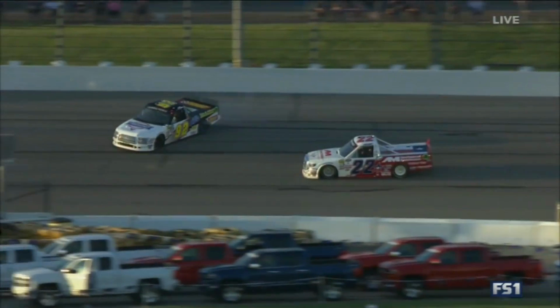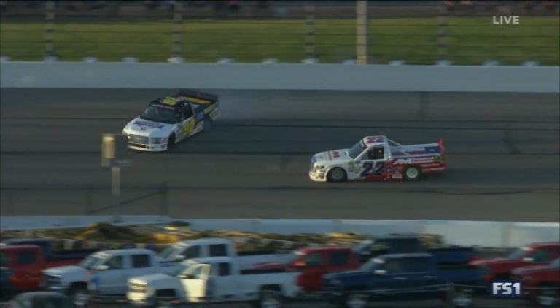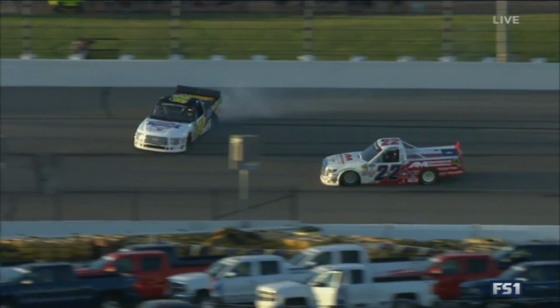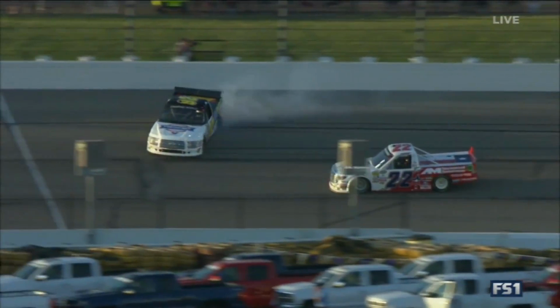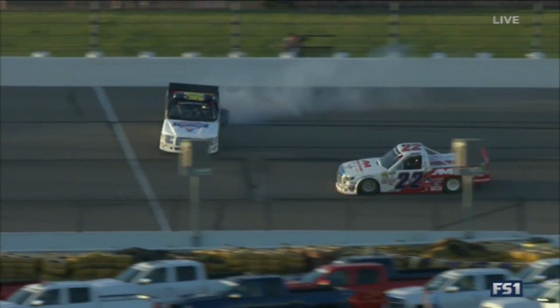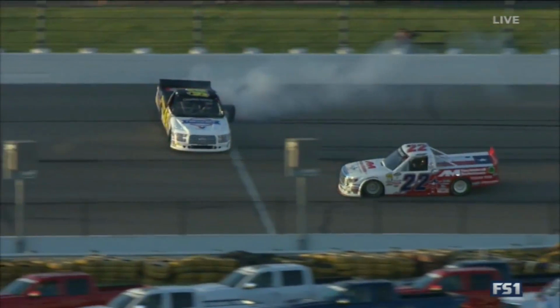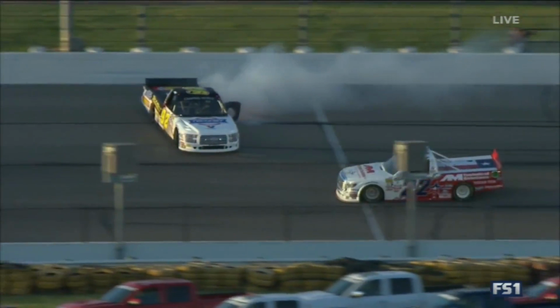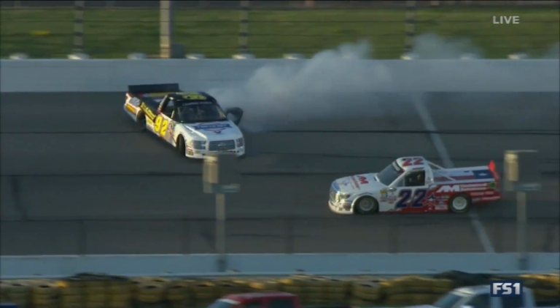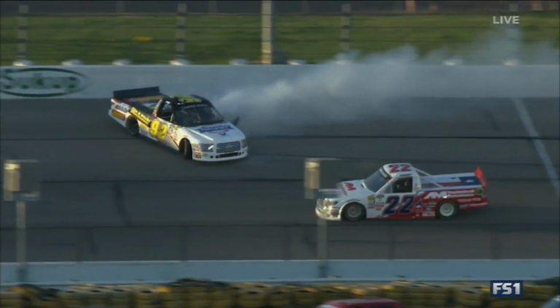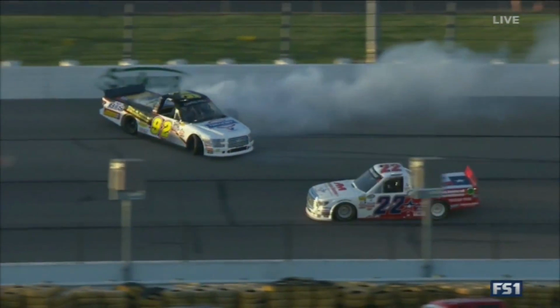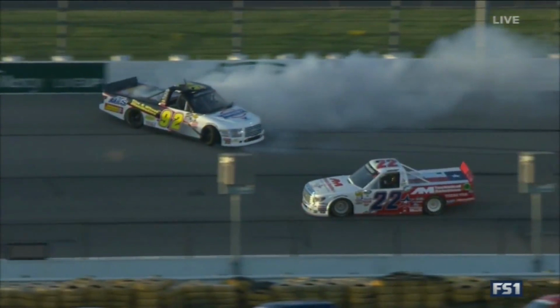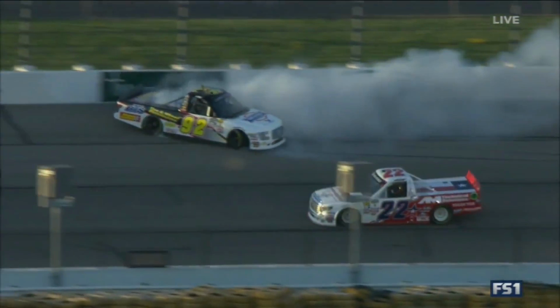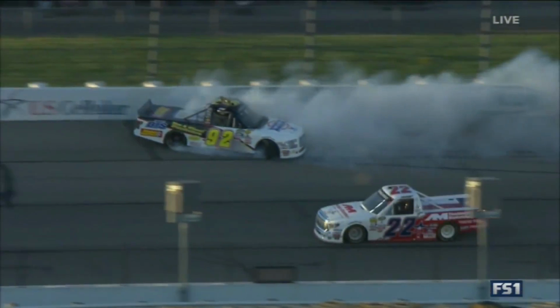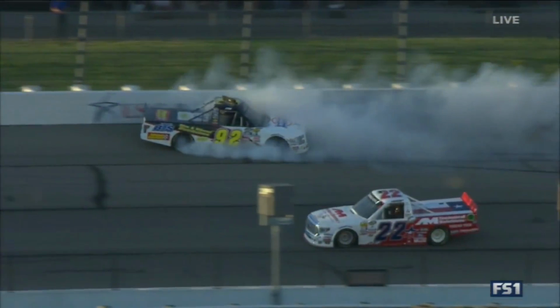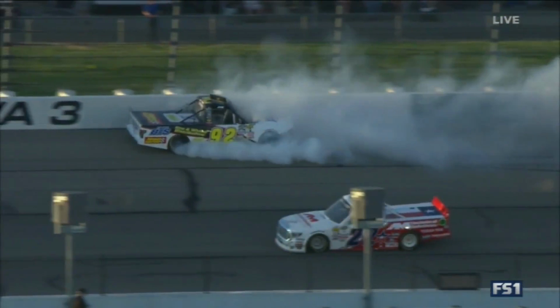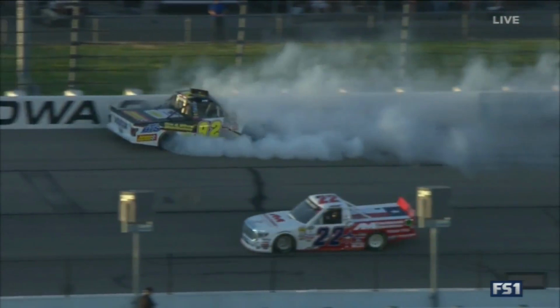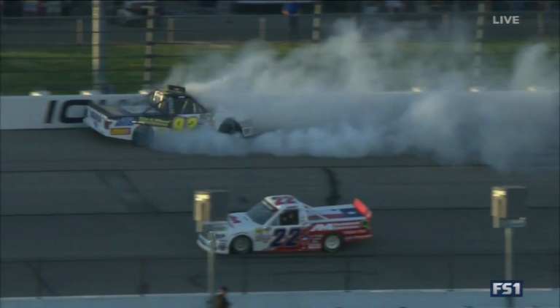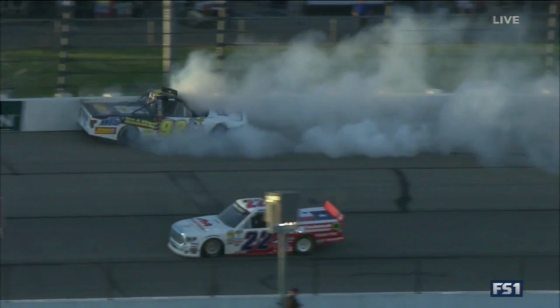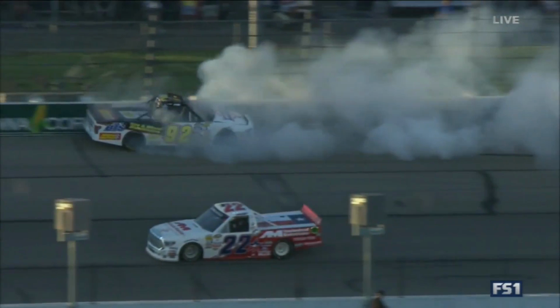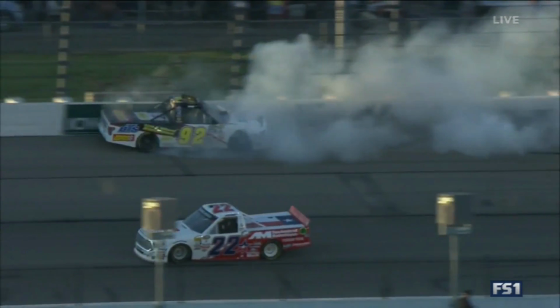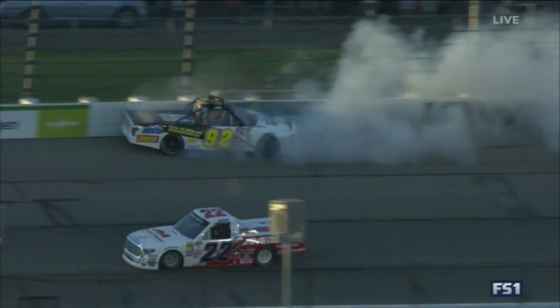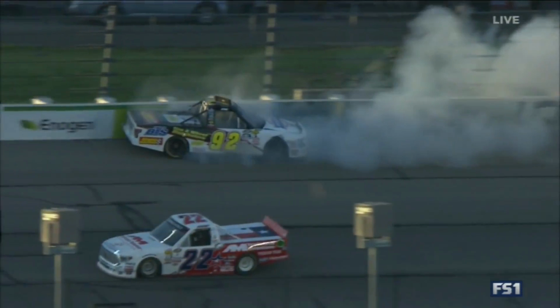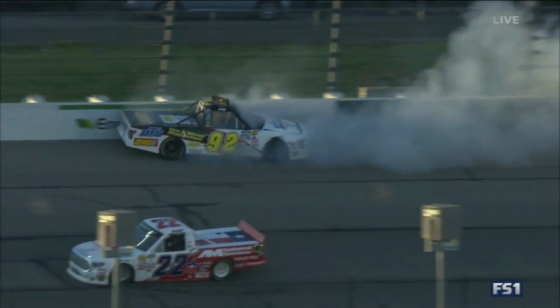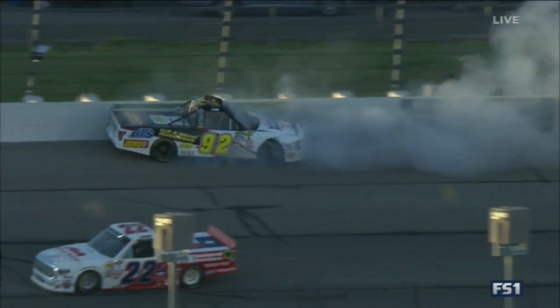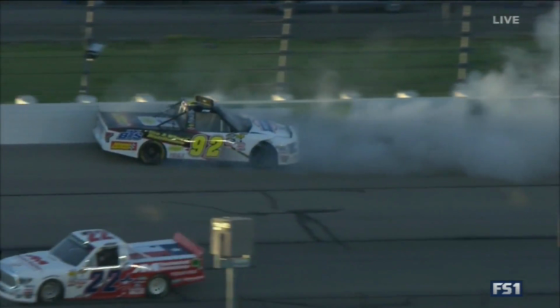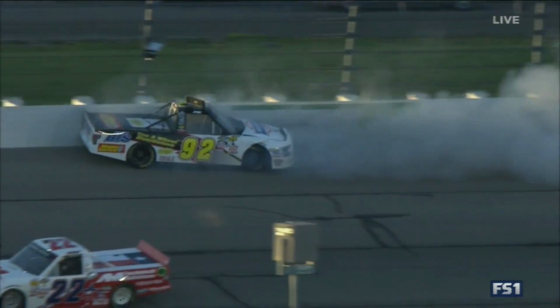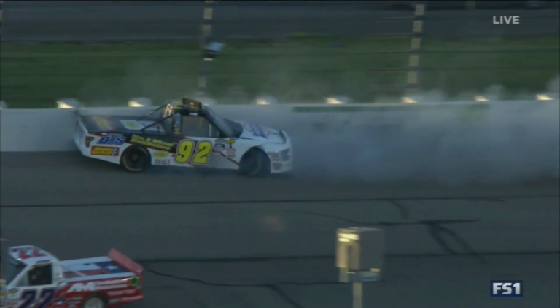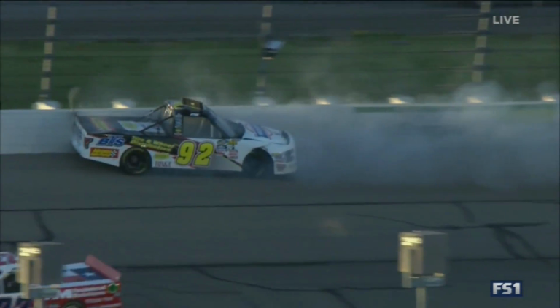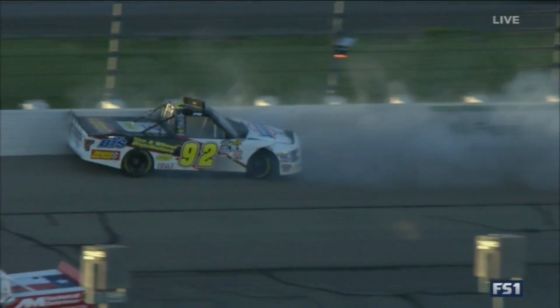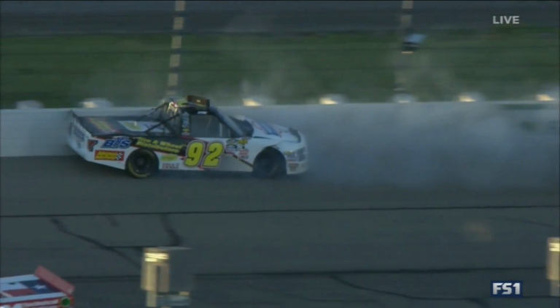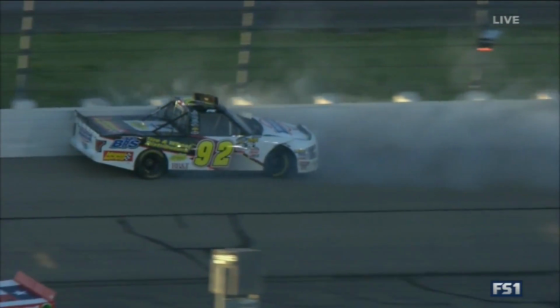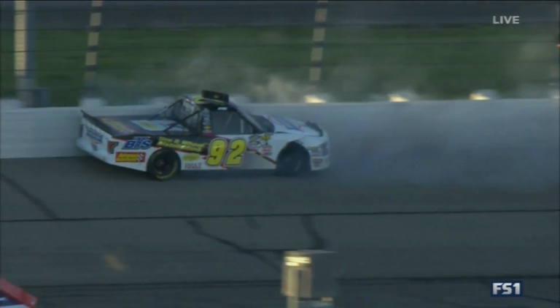That left rear tire goes — you can see the carcass come off — and it swings around hard into the SAFER barrier on the driver's side. Both drivers are trying to keep from going a lap down.